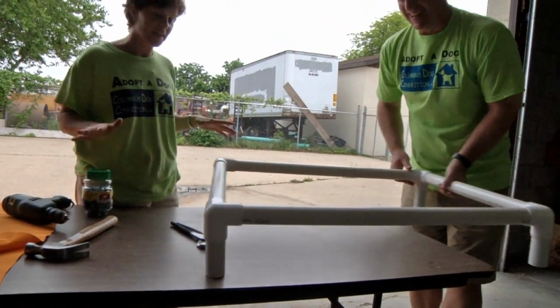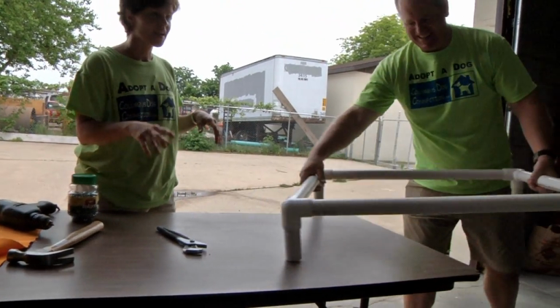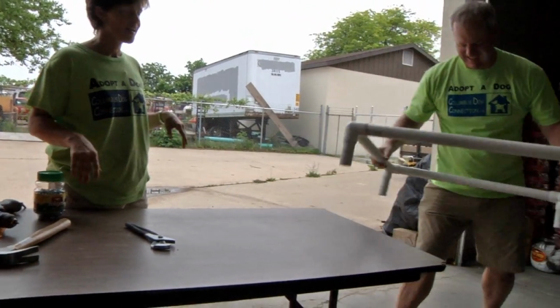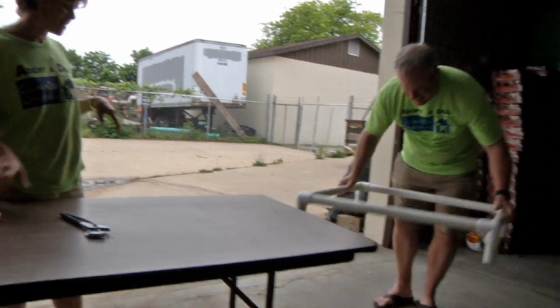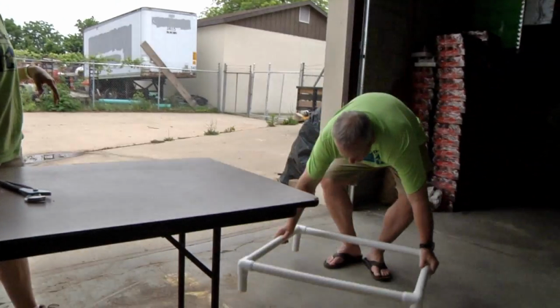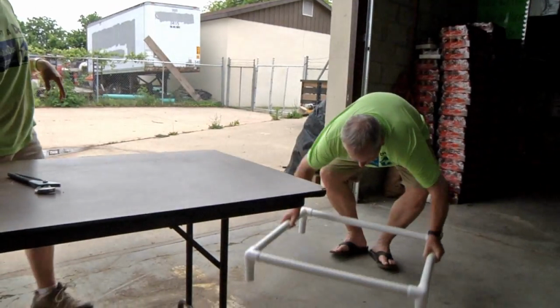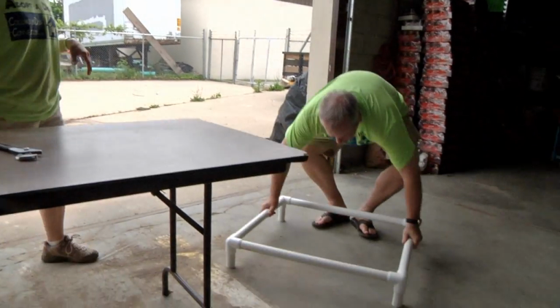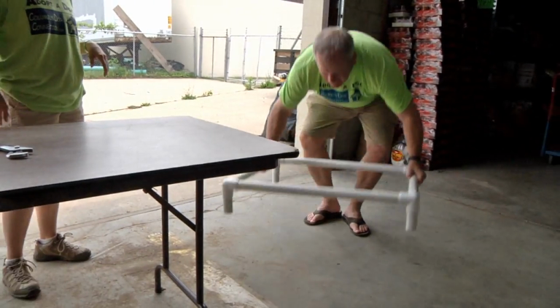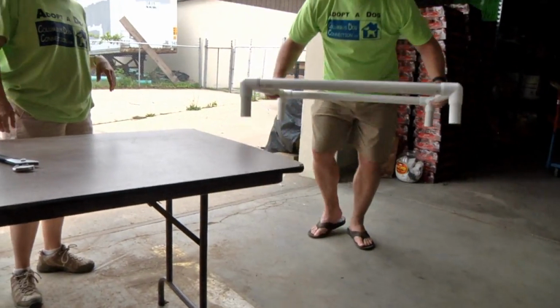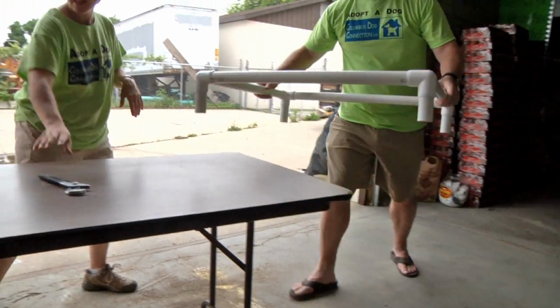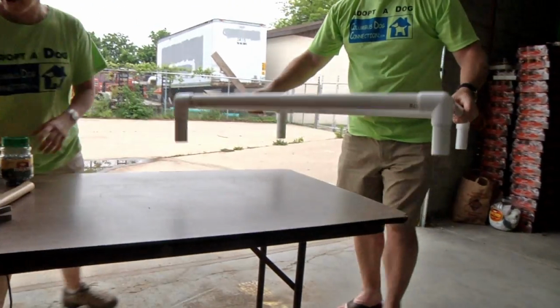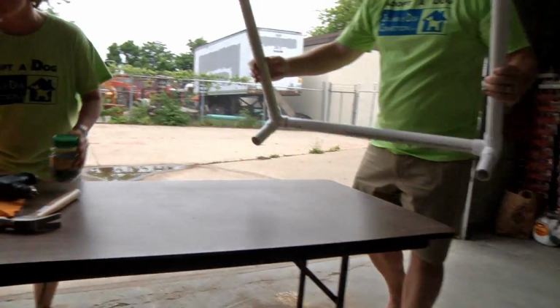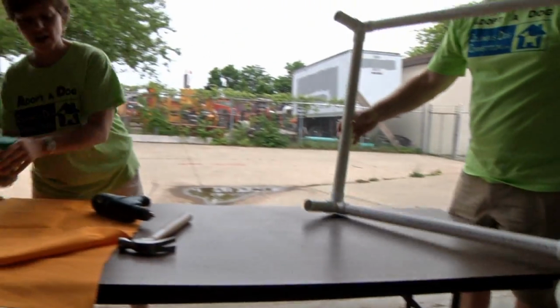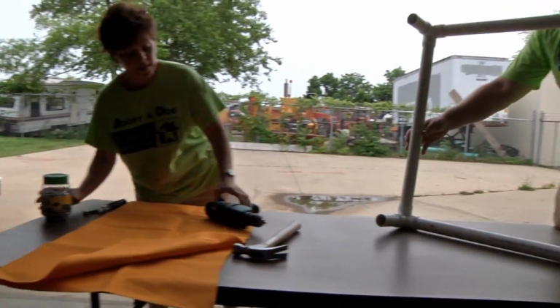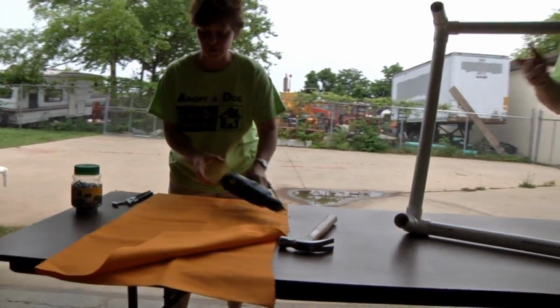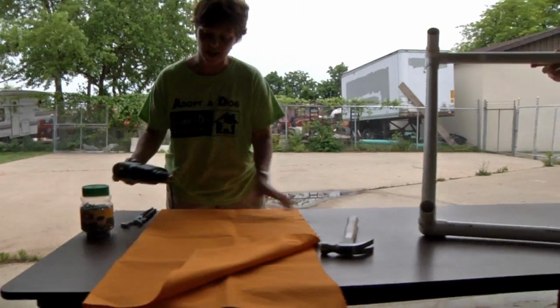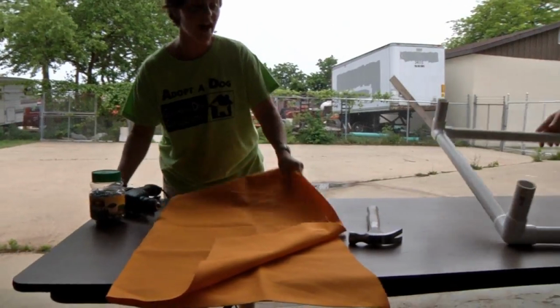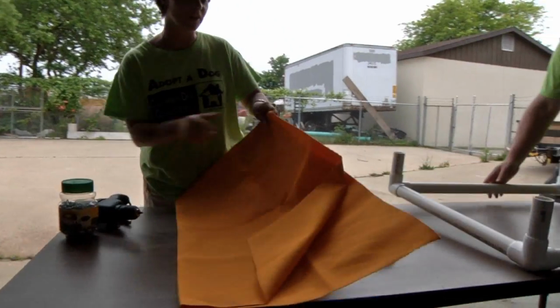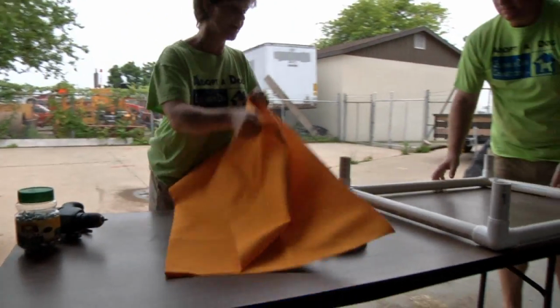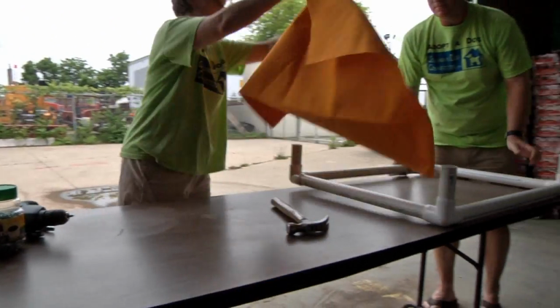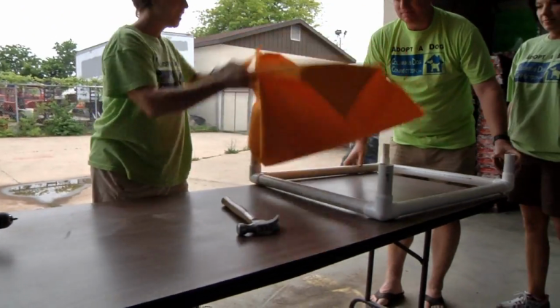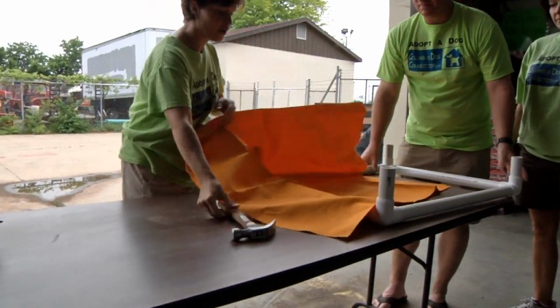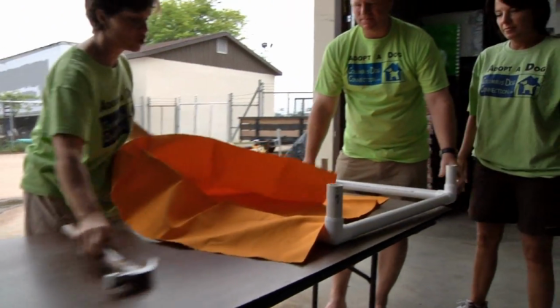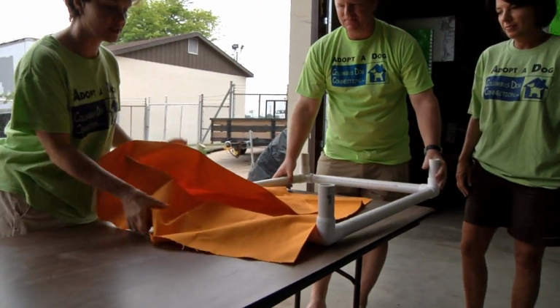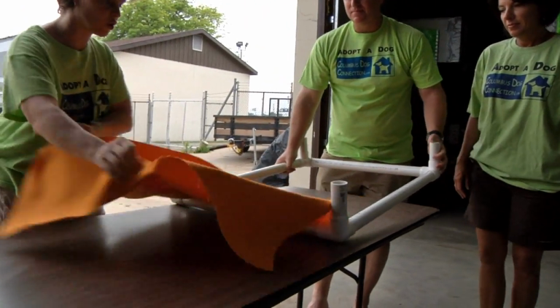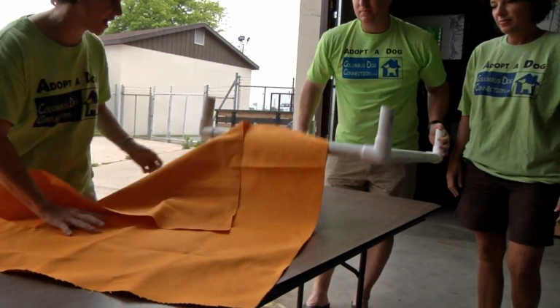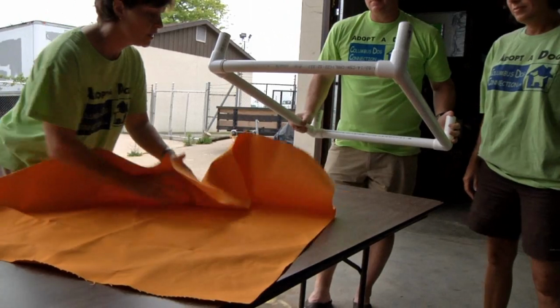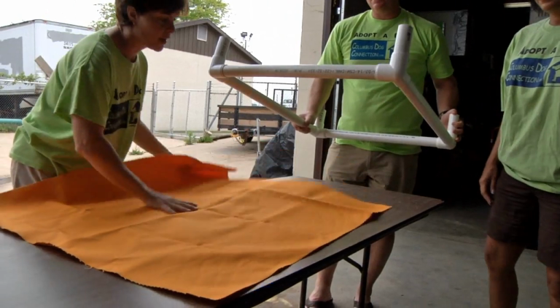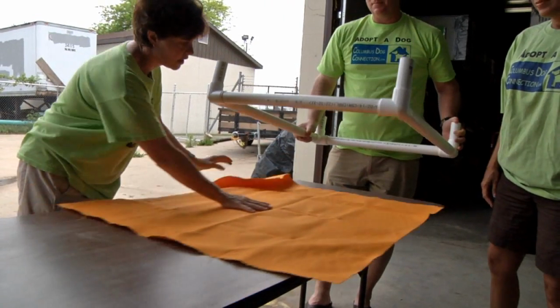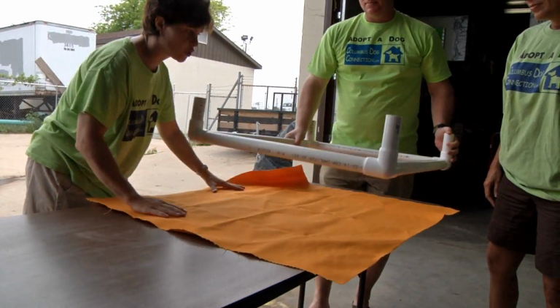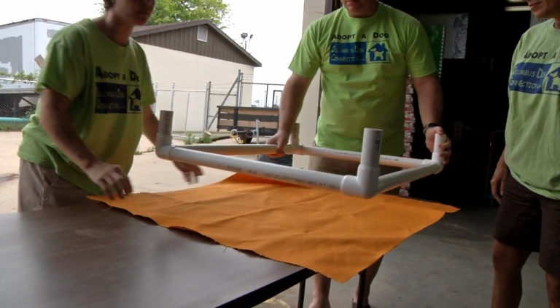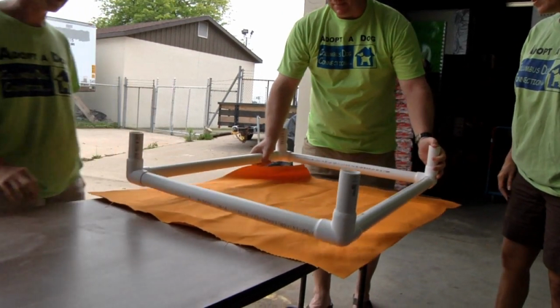Tap it first, then fork it — tap first and then fork. Now we're on to the cloth-building phase. All you have to do is set your cloth out and Mike and Patricia are going to build the bed.